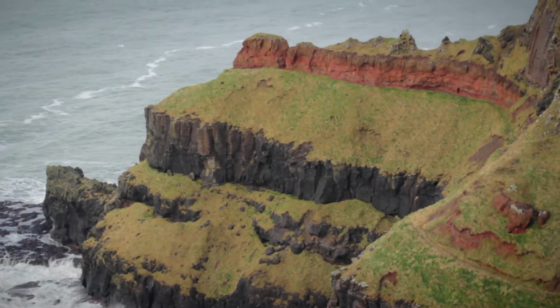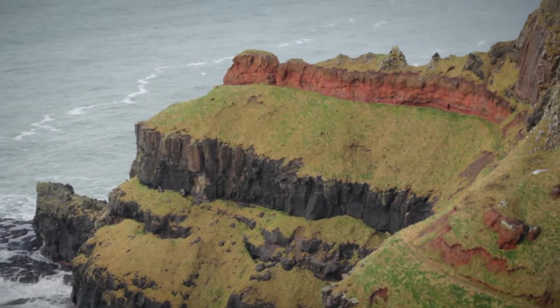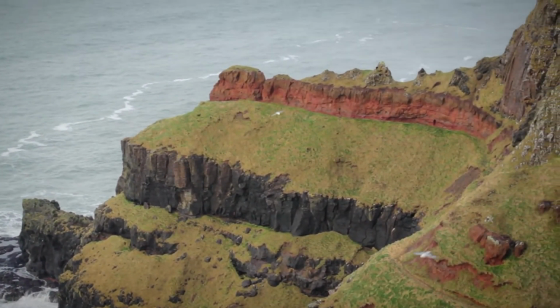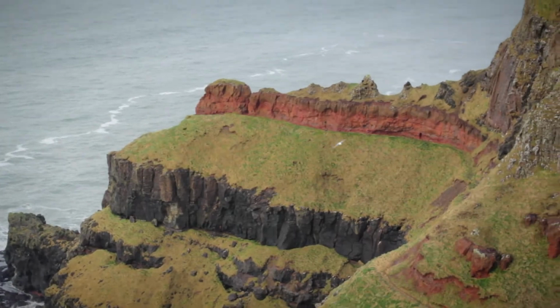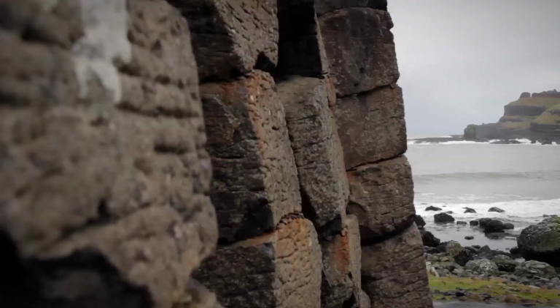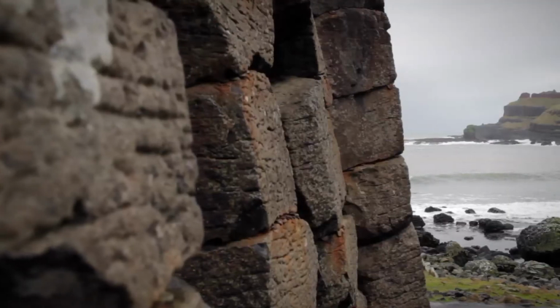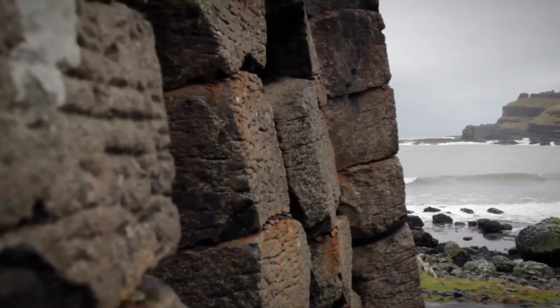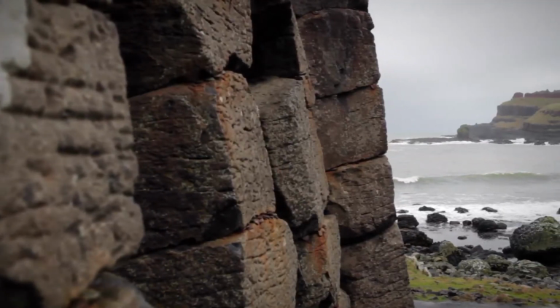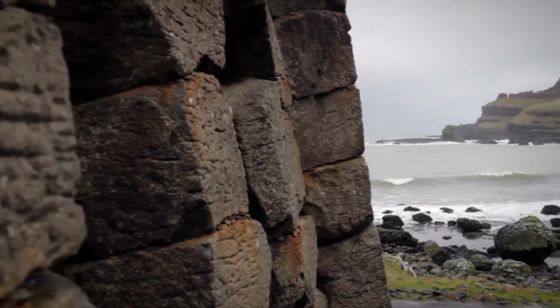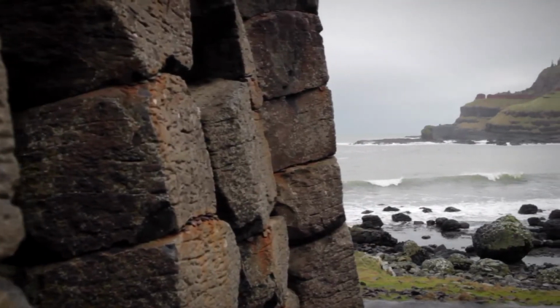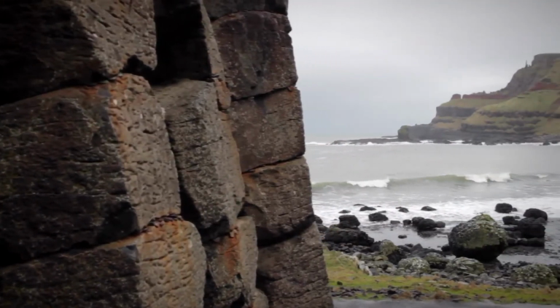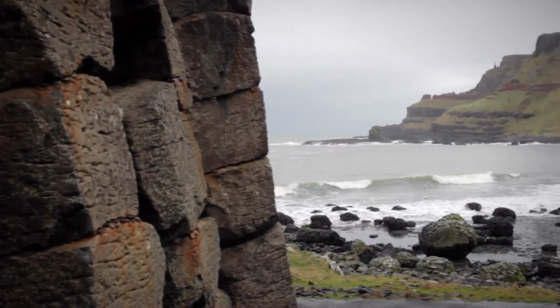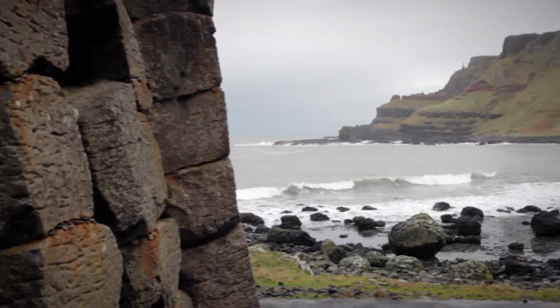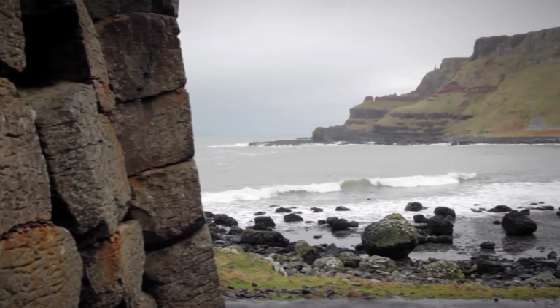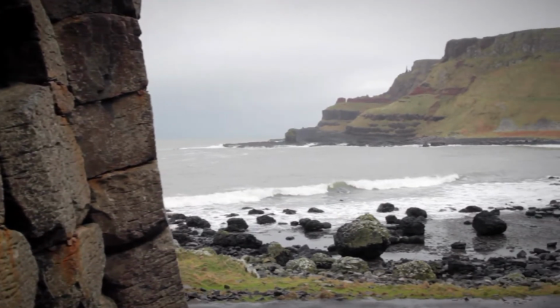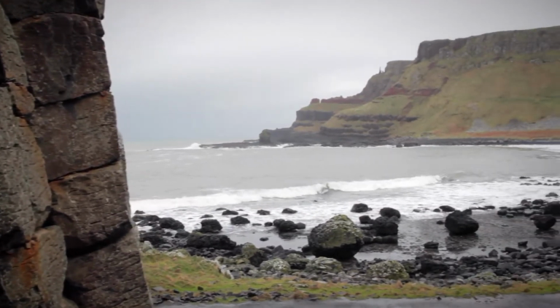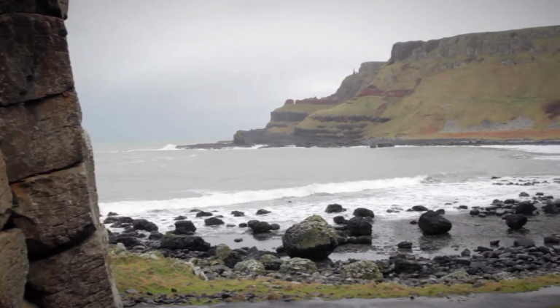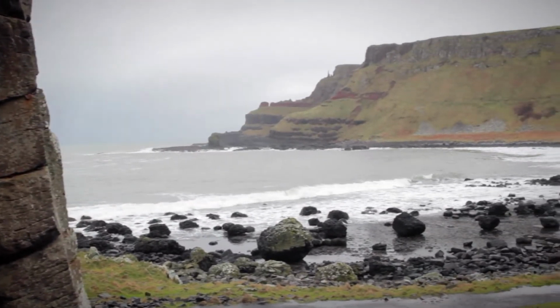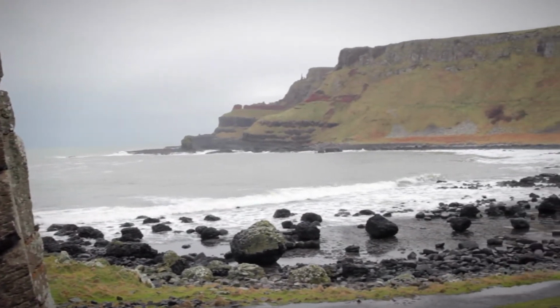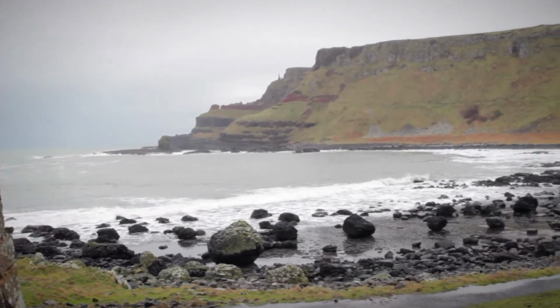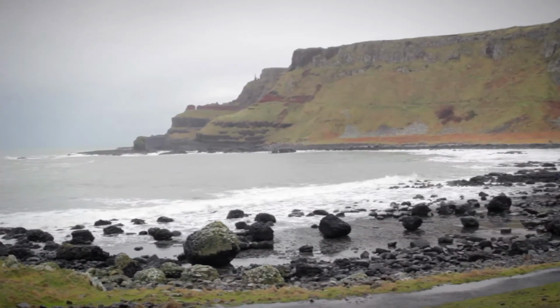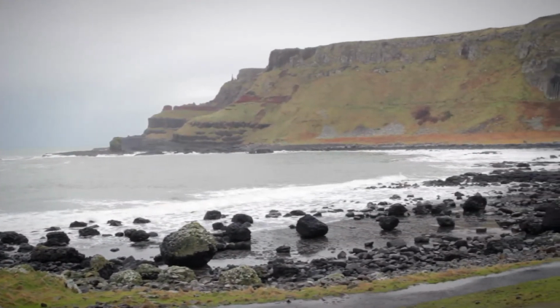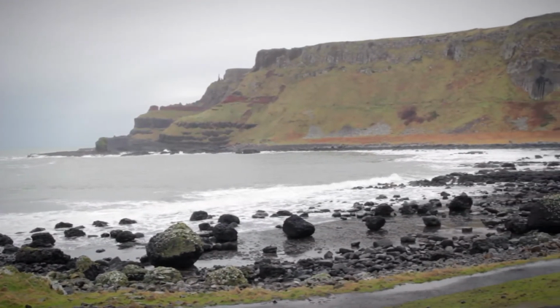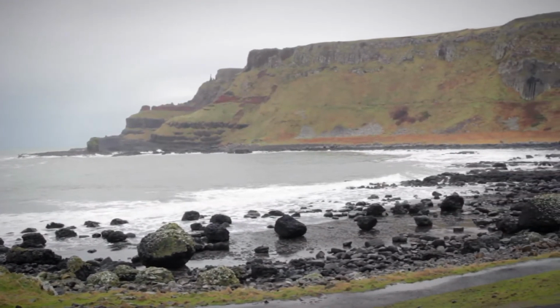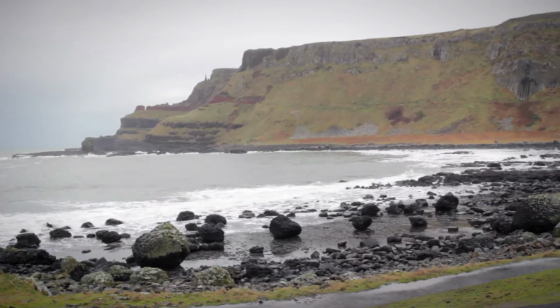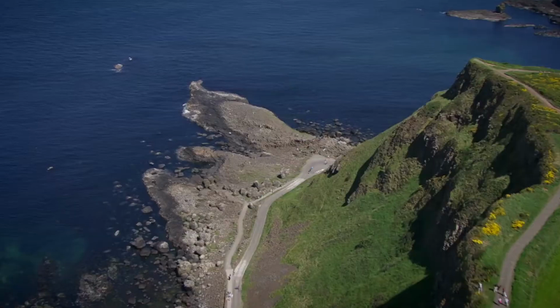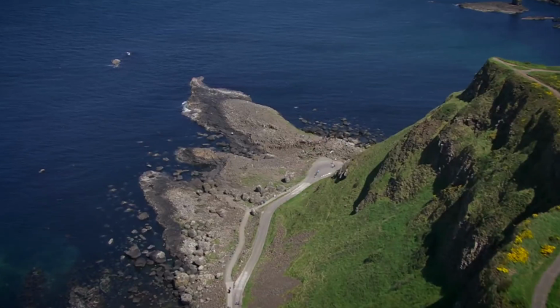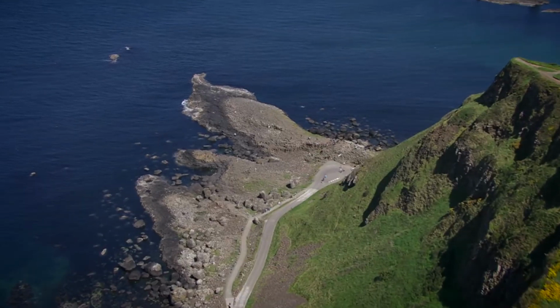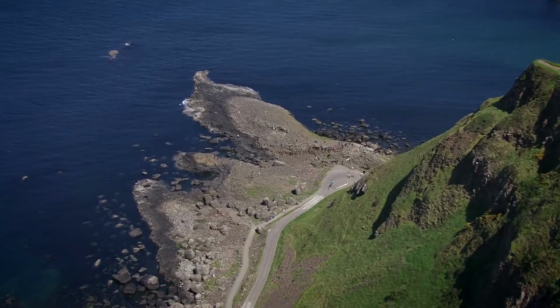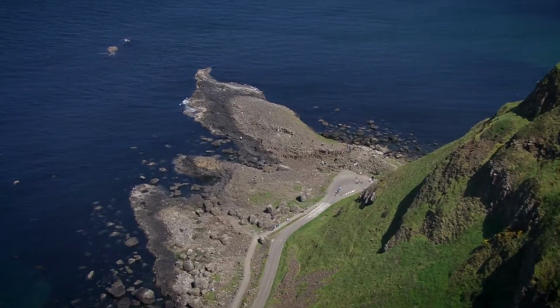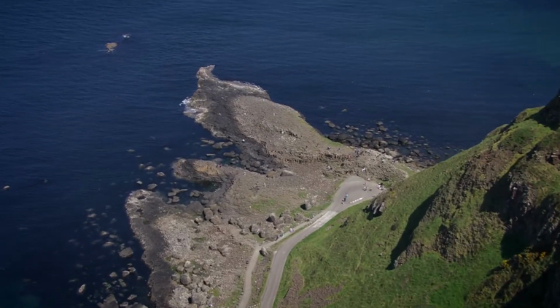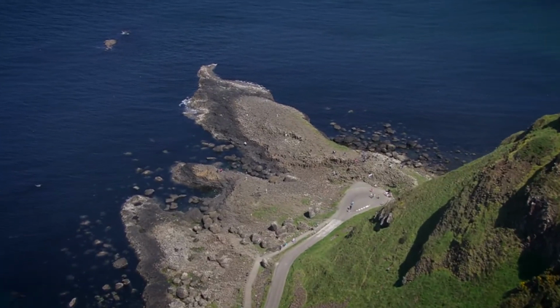Then more lava came, and this time it didn't just flow over a flat surface — it flowed into river valleys as well. It was in those river valleys that the actual Giant's Causeway as we think of it today formed. Nowhere else on the planet can you see such an exposure of rocks from the Paleogene period that formed in that way.